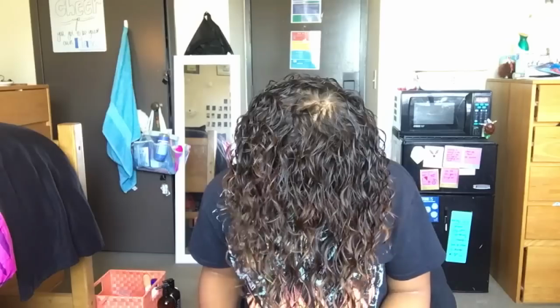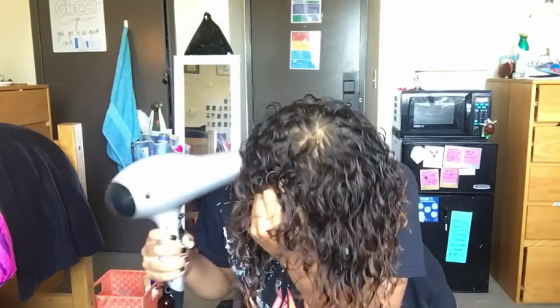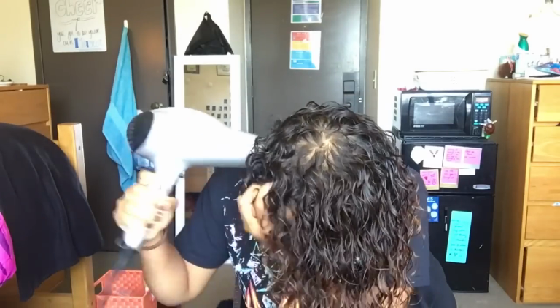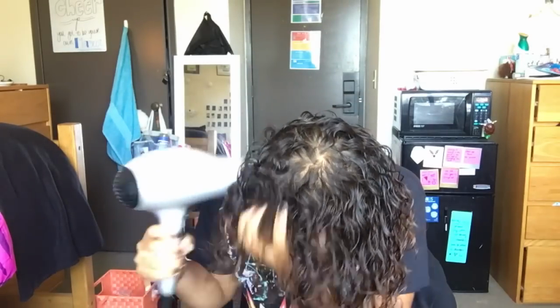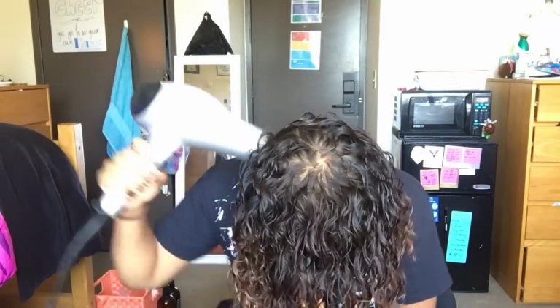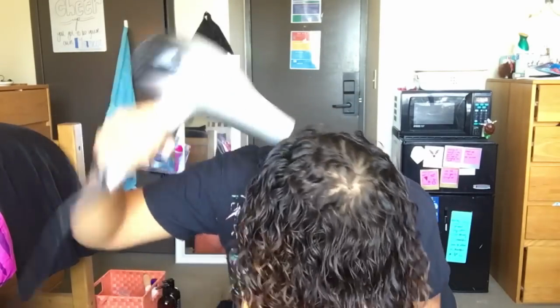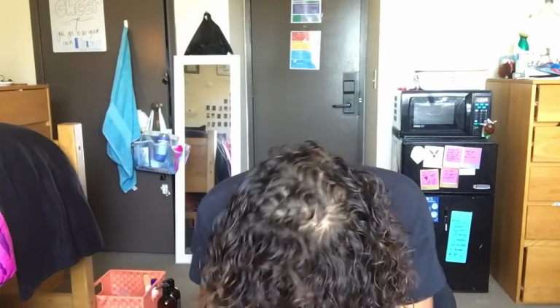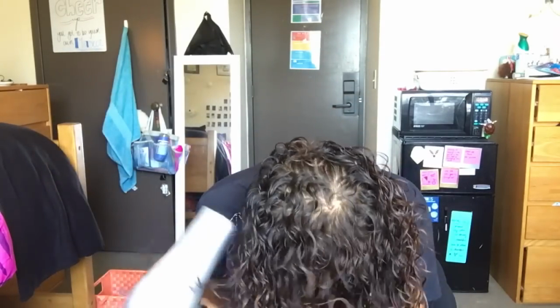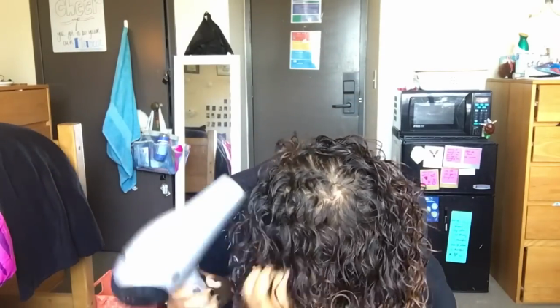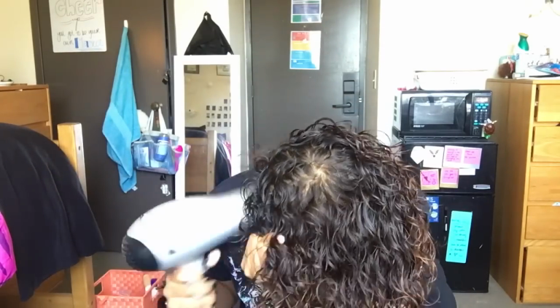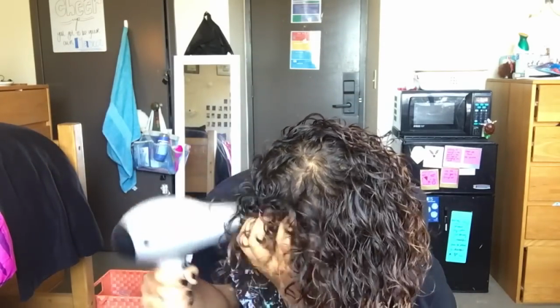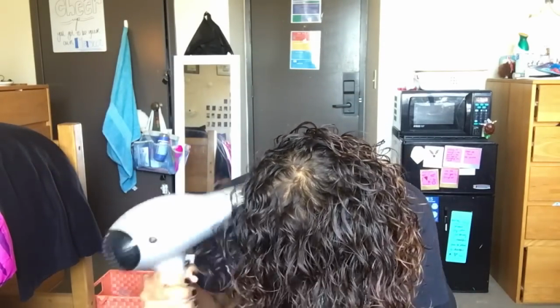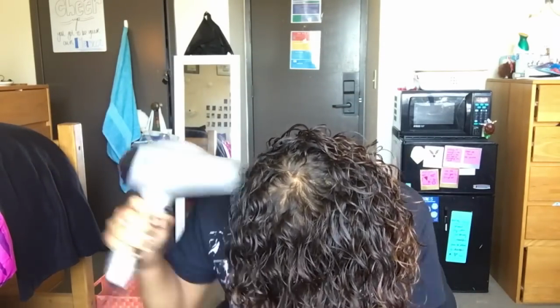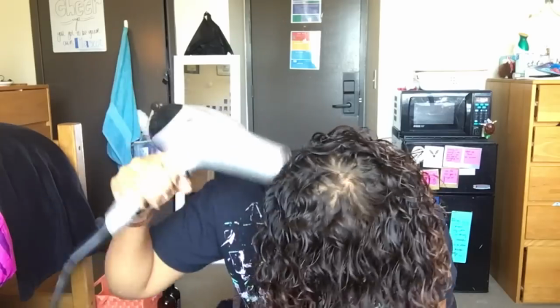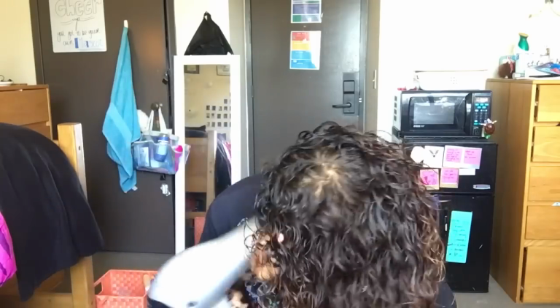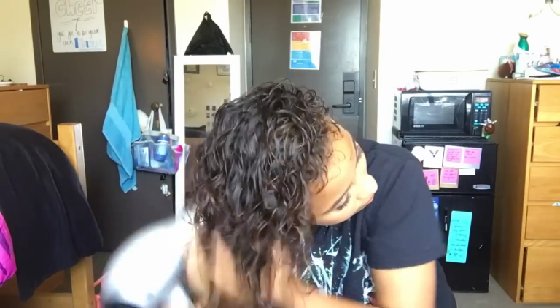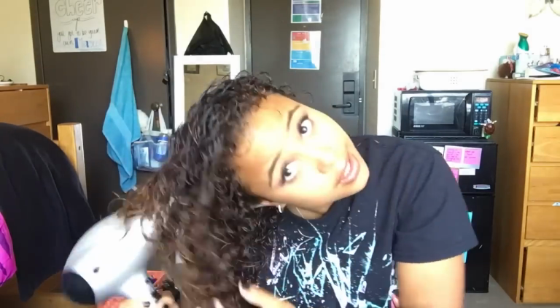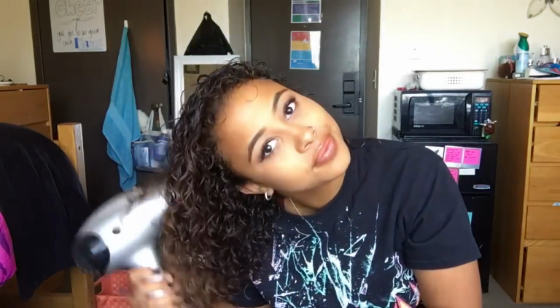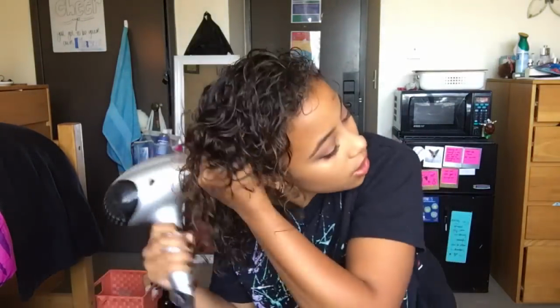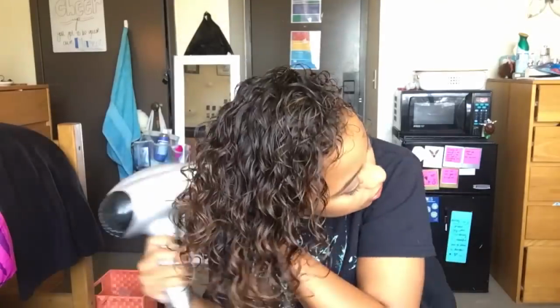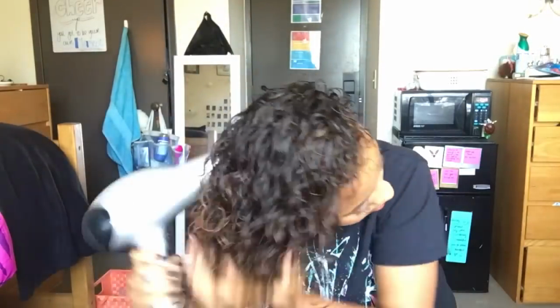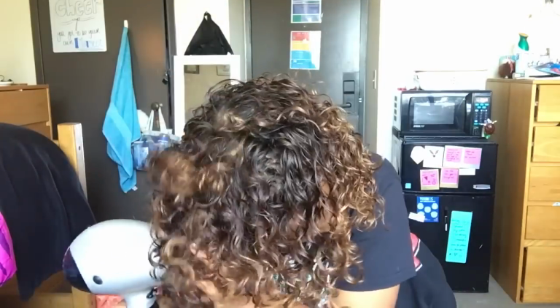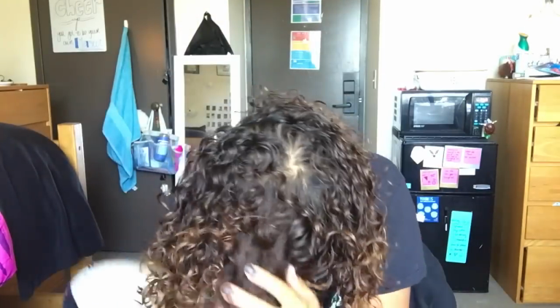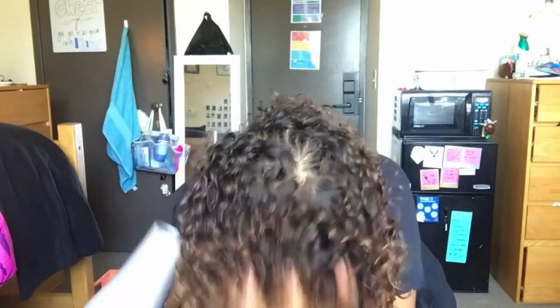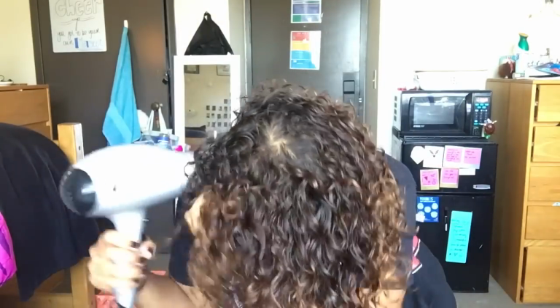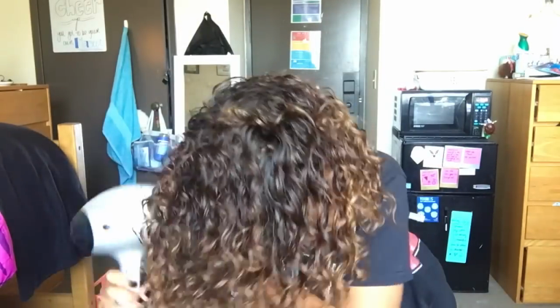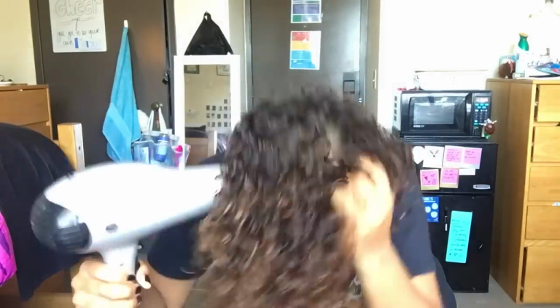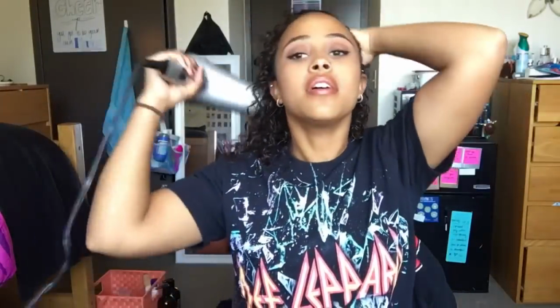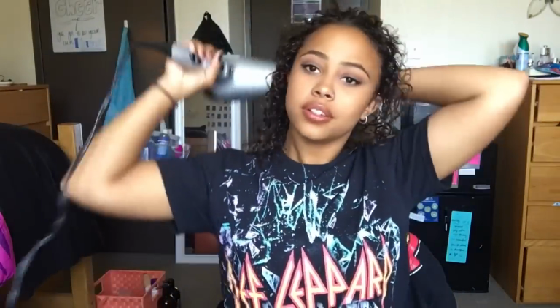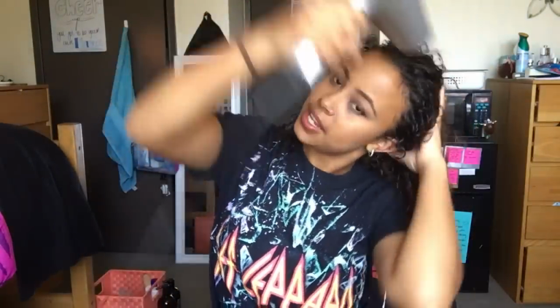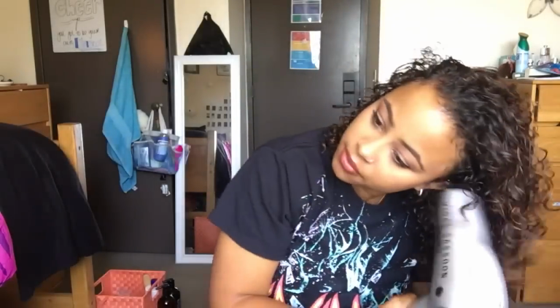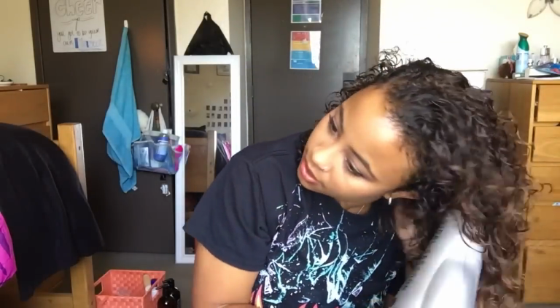As I did in my previous video, I'm going to be blow drying my curls until they are dry. As you'll notice, I am scrunching them at the same time — that's the key to really loose curls. Just scrunch them, scrunch them, scrunch them, so they're all the same.